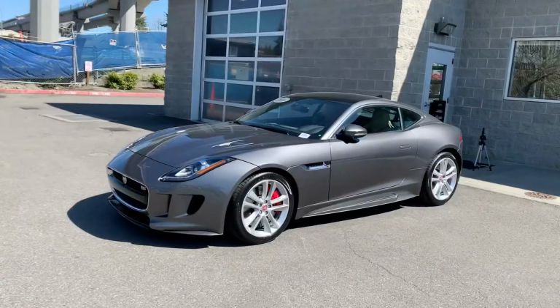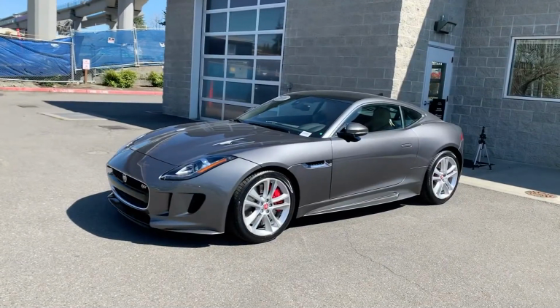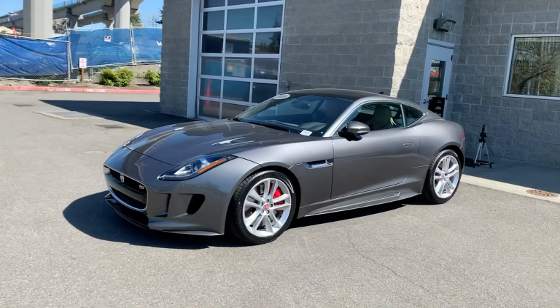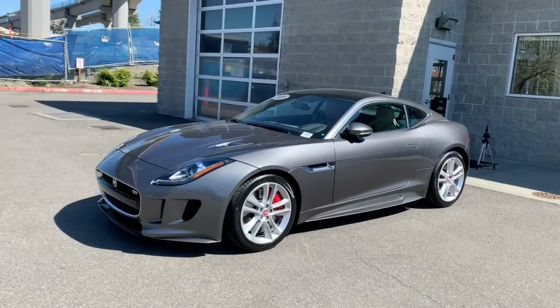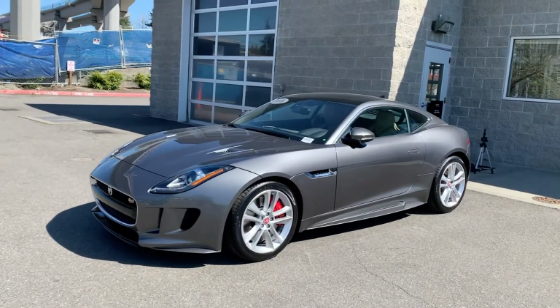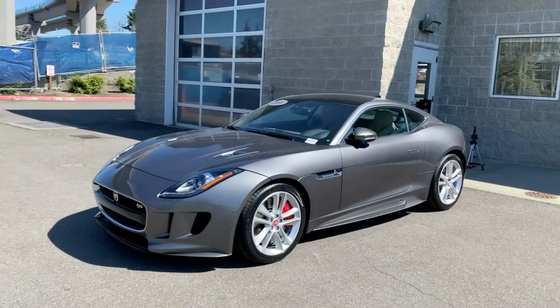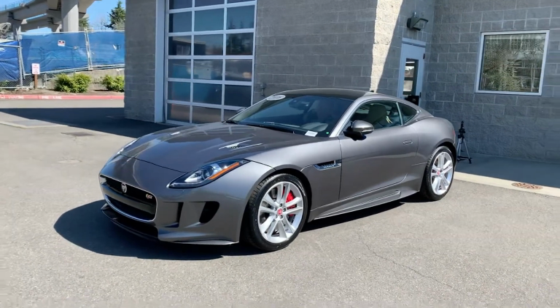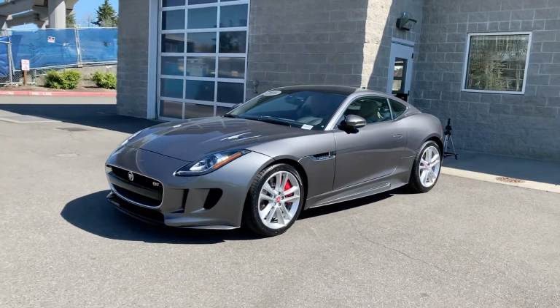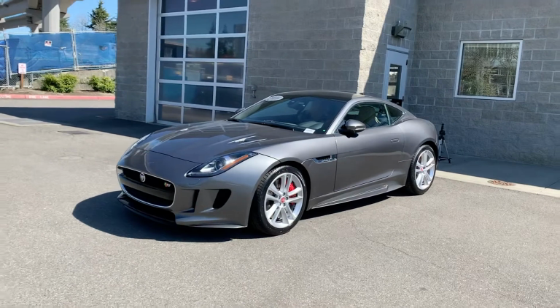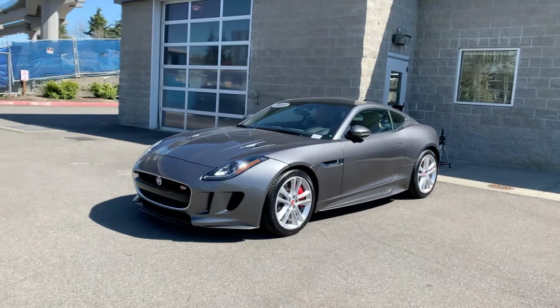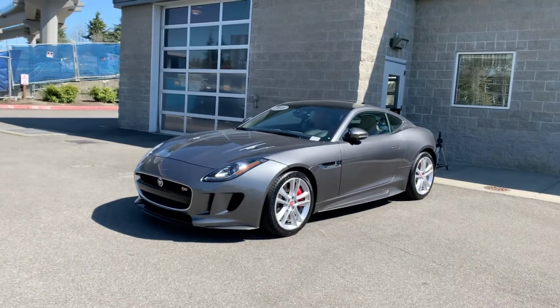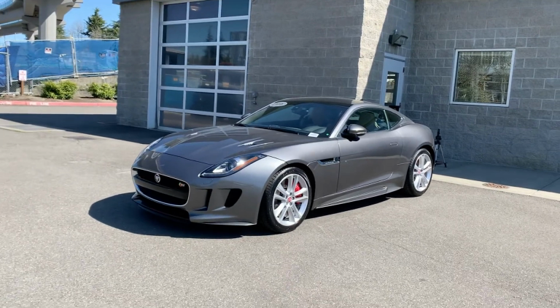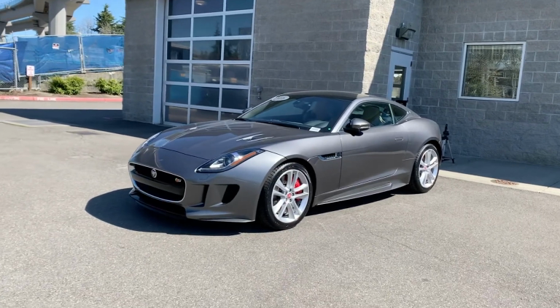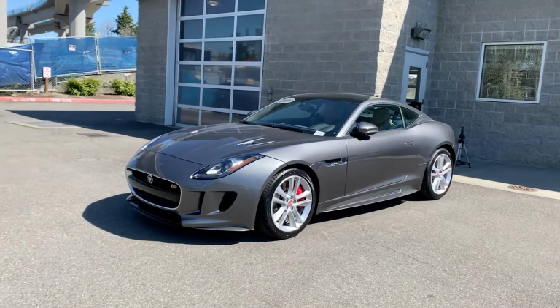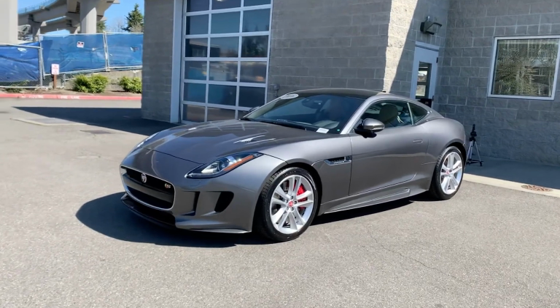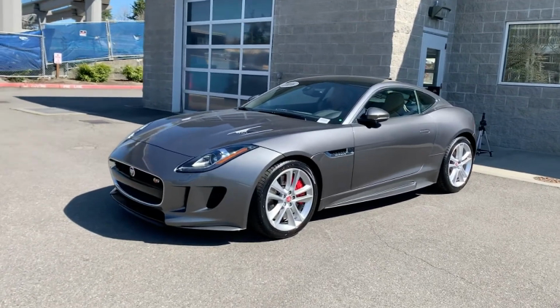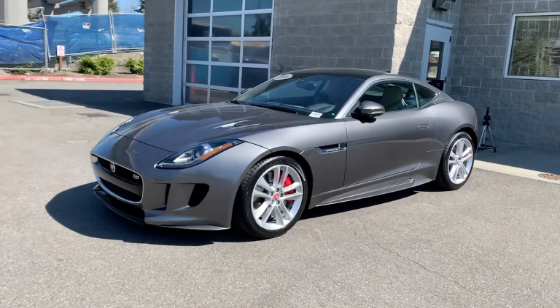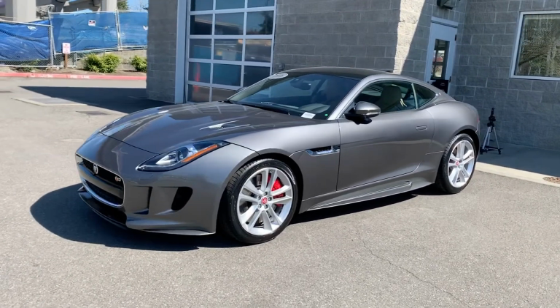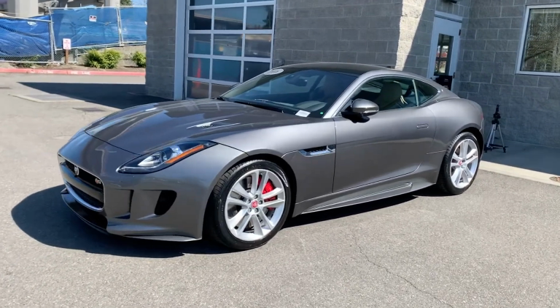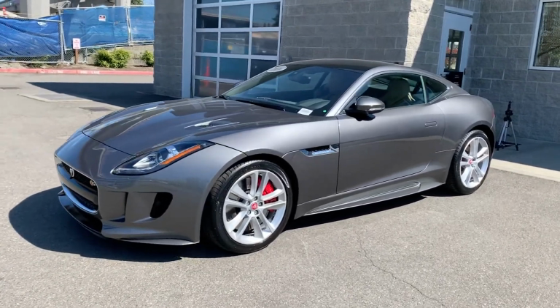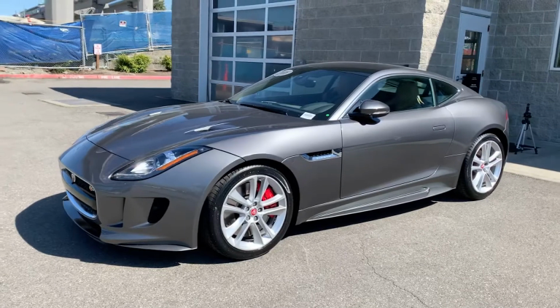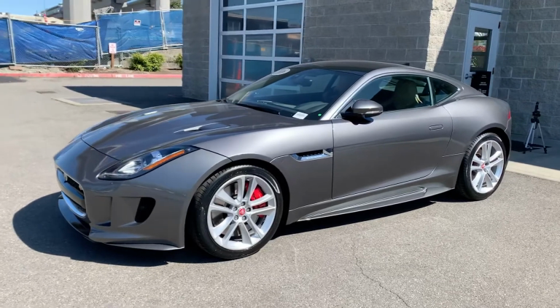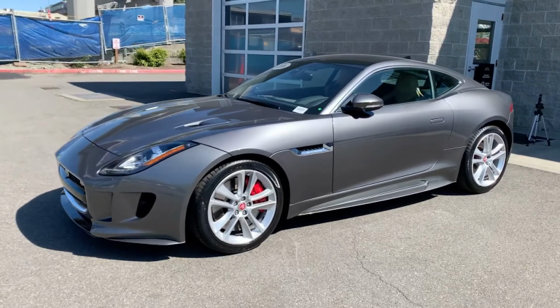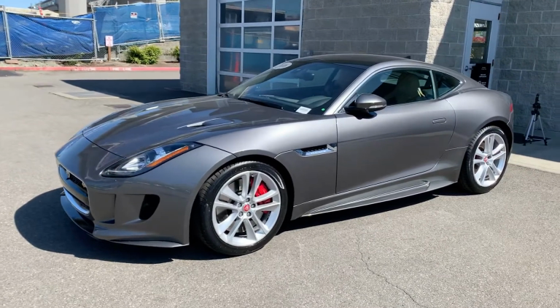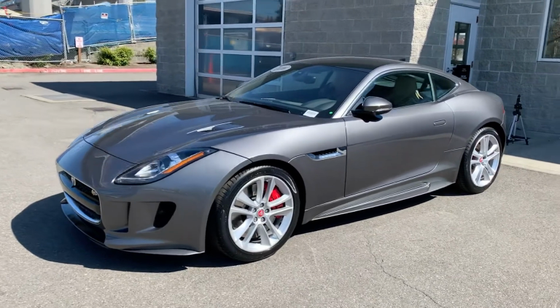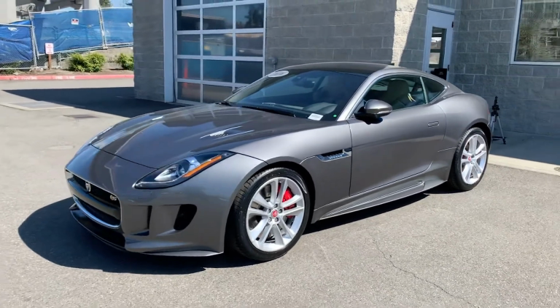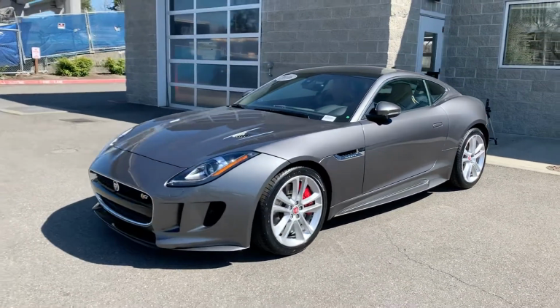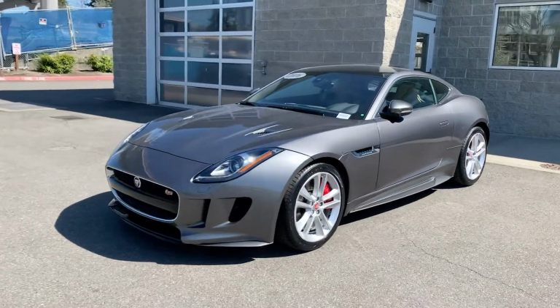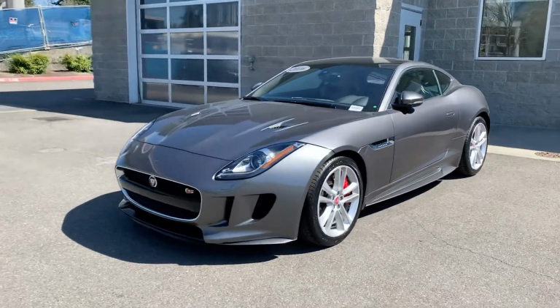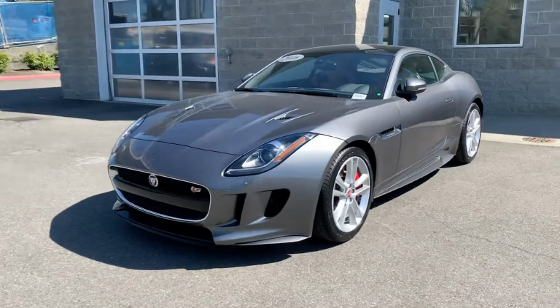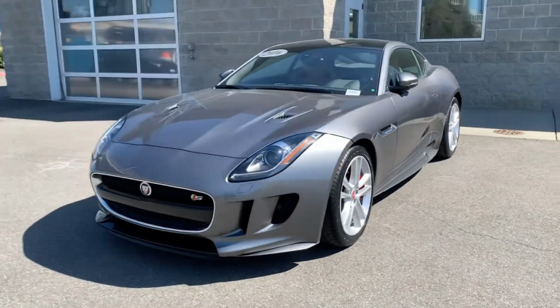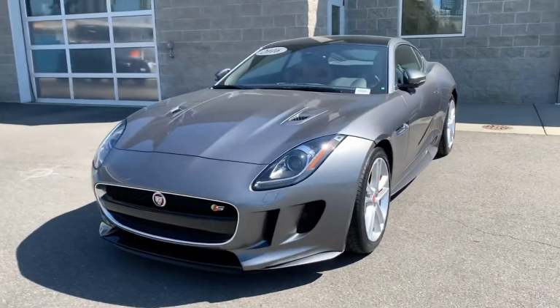Thanks for tuning in. This is a 2016 Jaguar F Type S all-wheel drive. Let's take a quick walk around — it's in great condition.